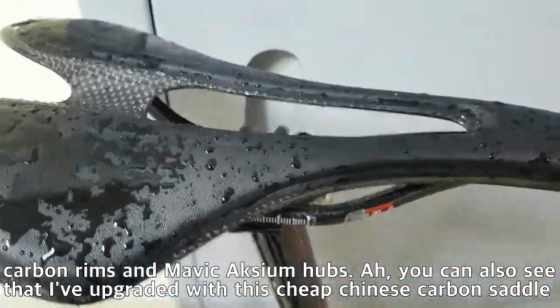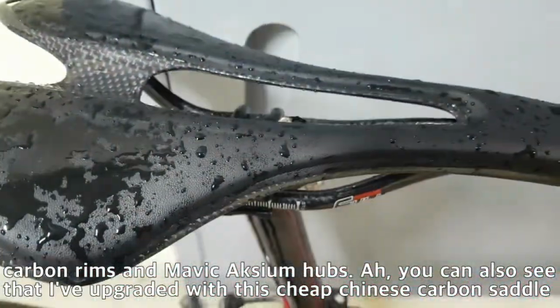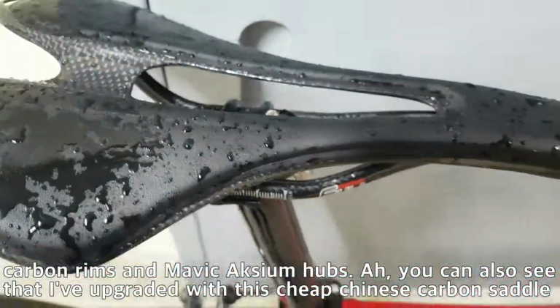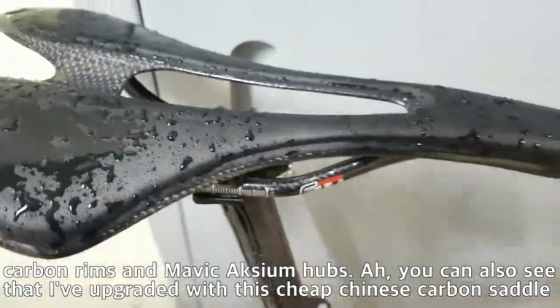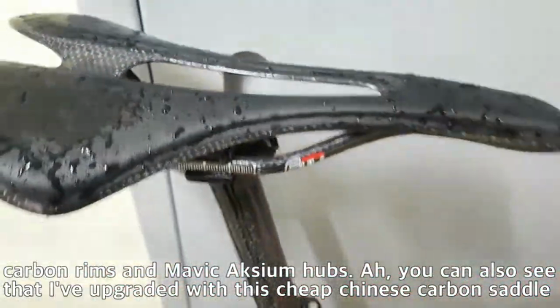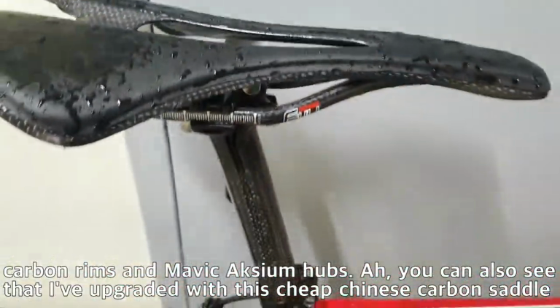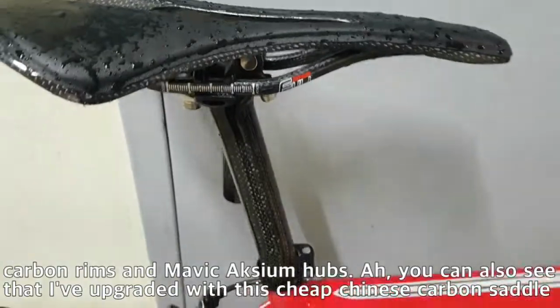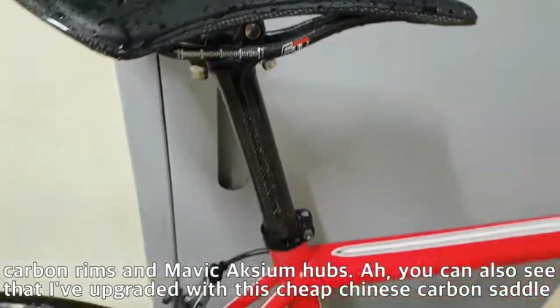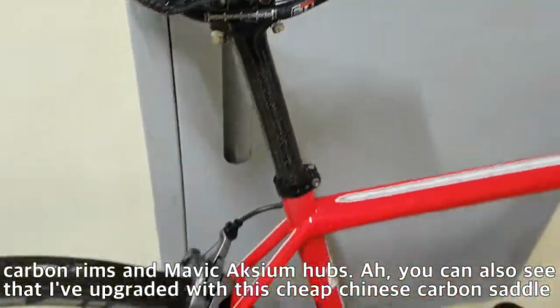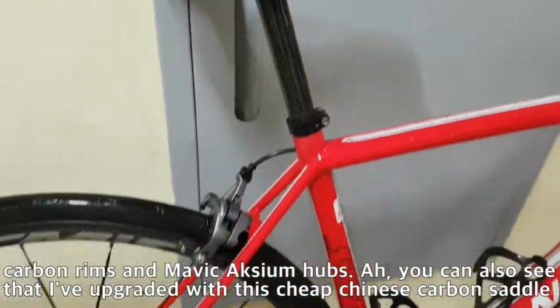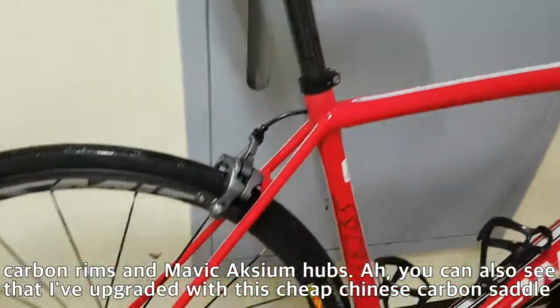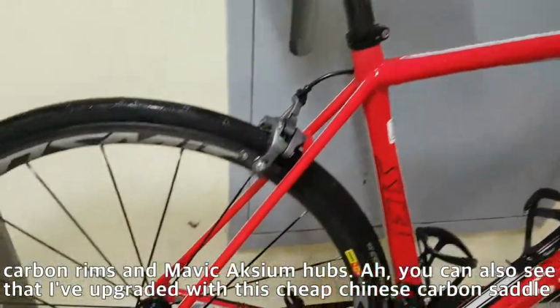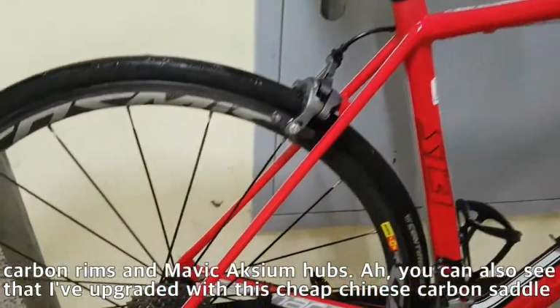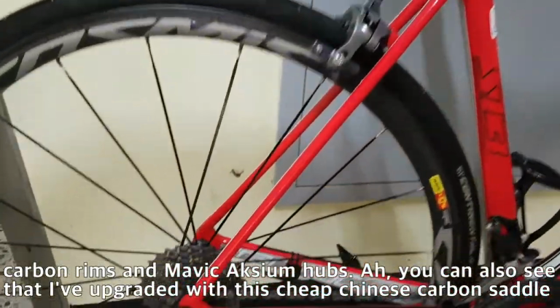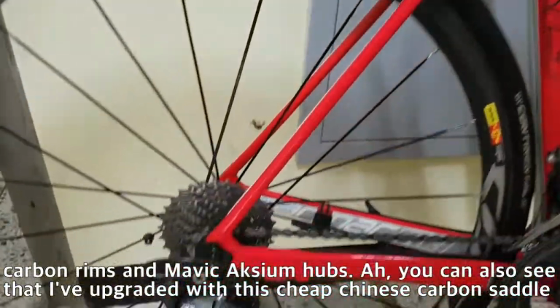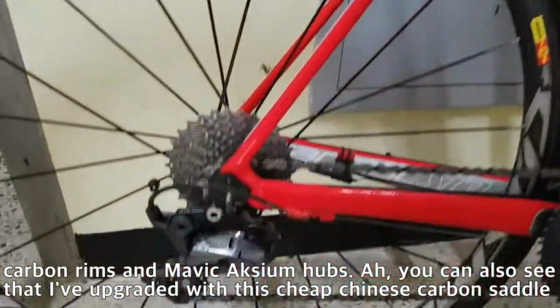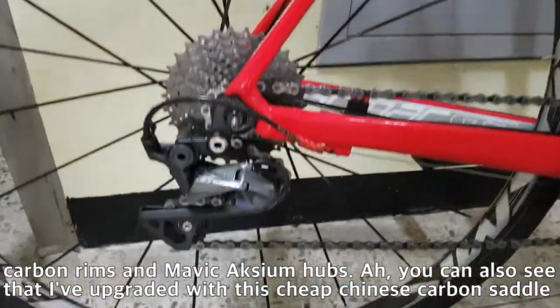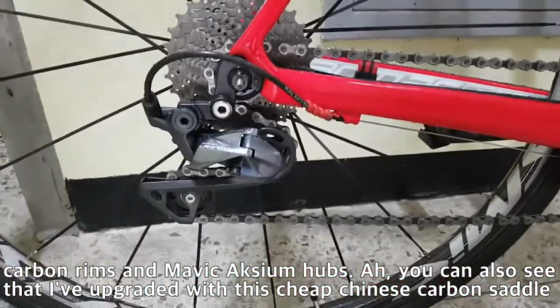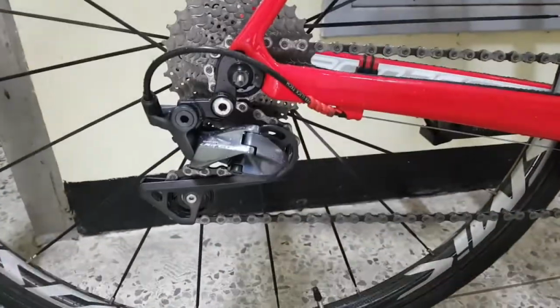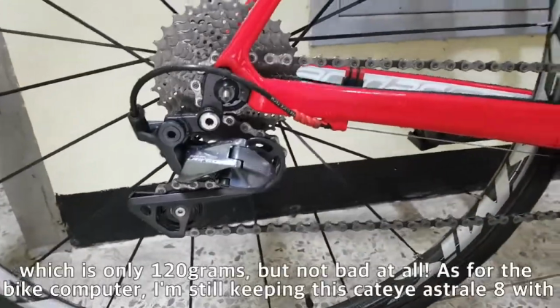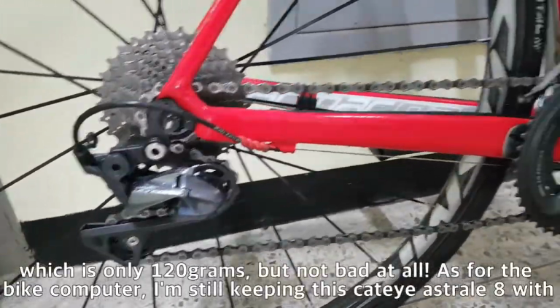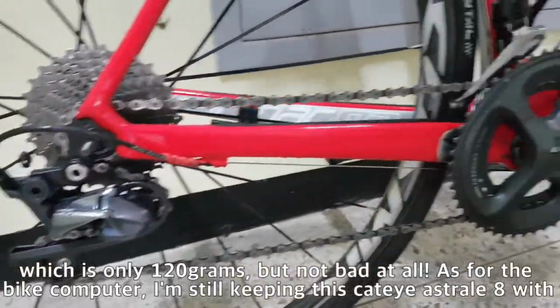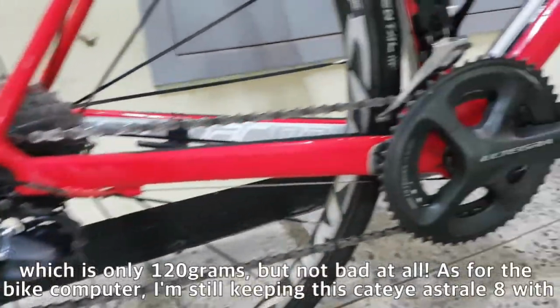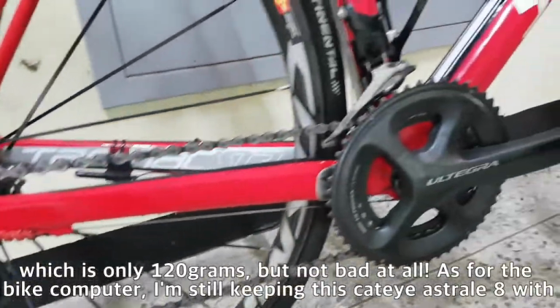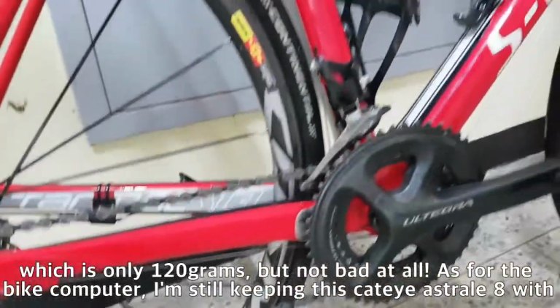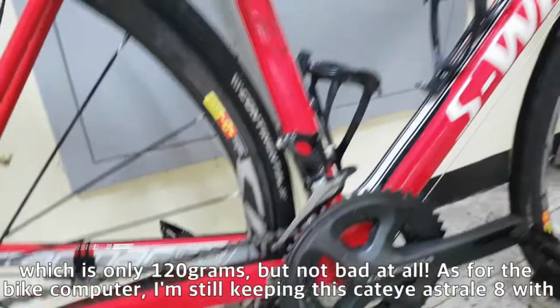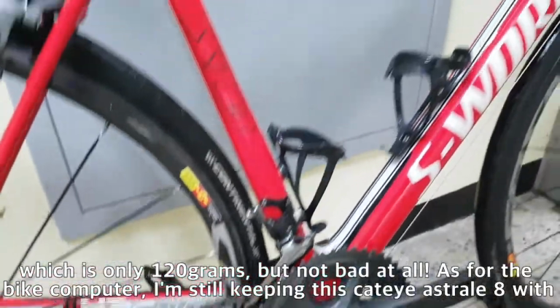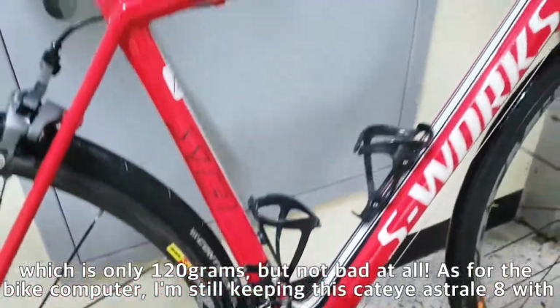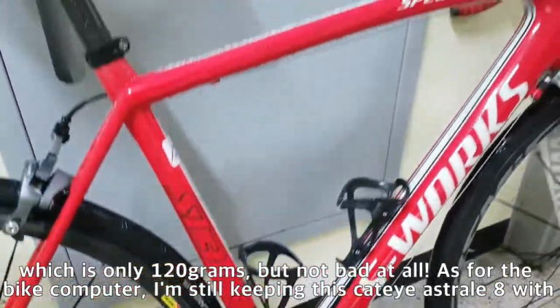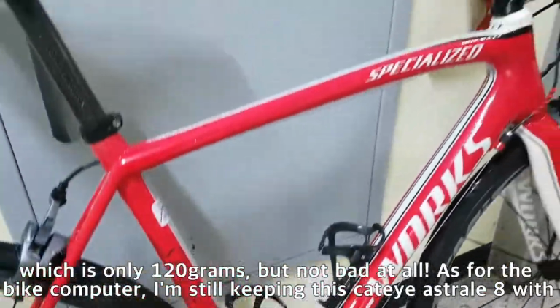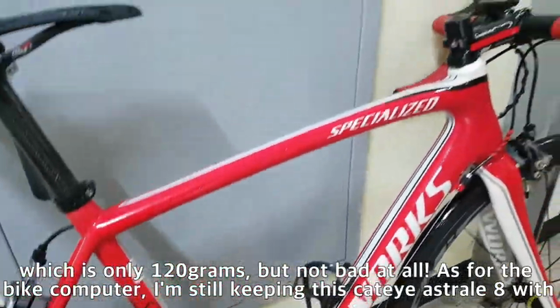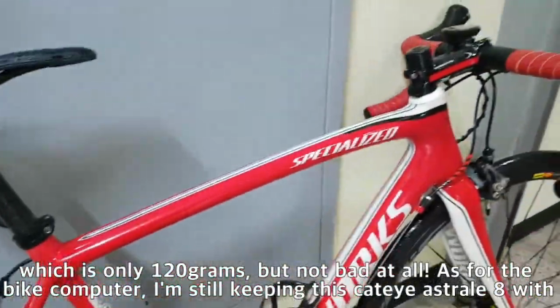You can also see that I've upgraded with this cheap Chinese carbon saddle, which is only 120 grams, but not bad at all.